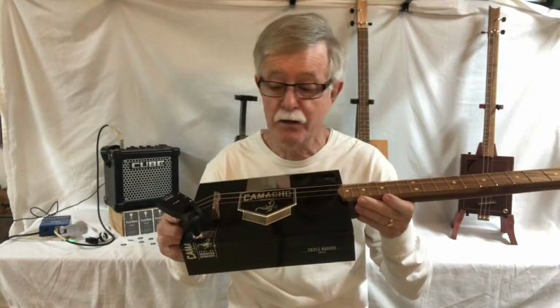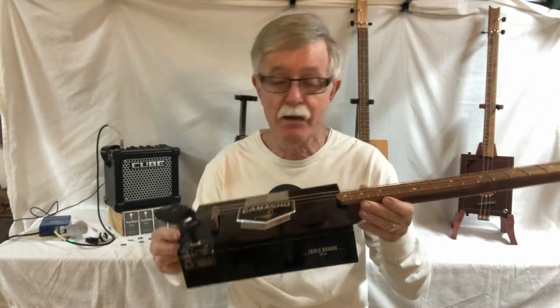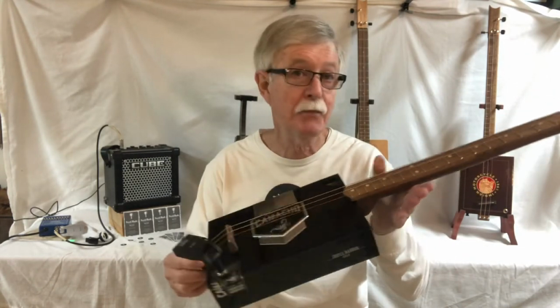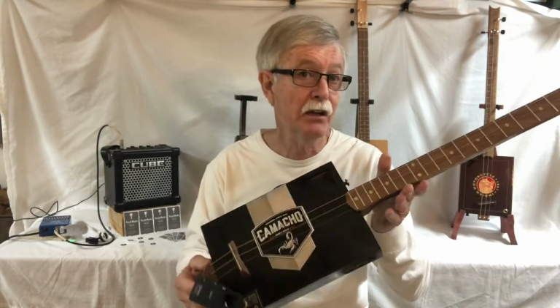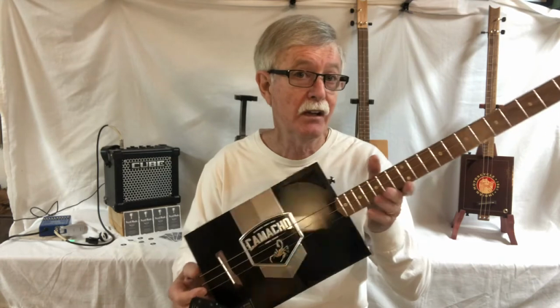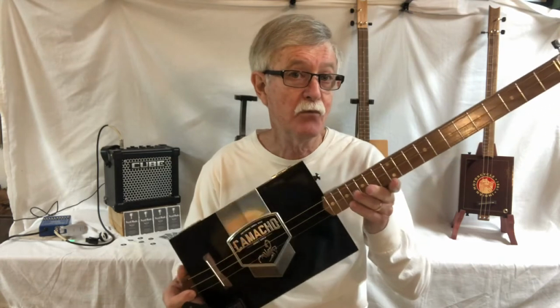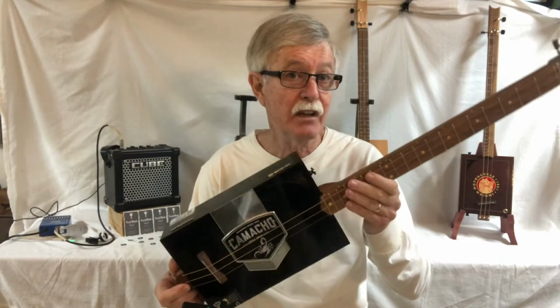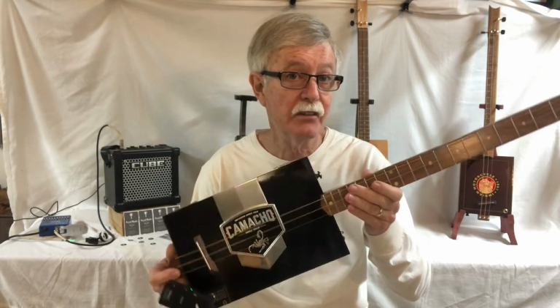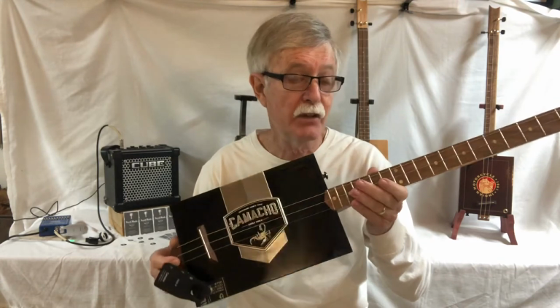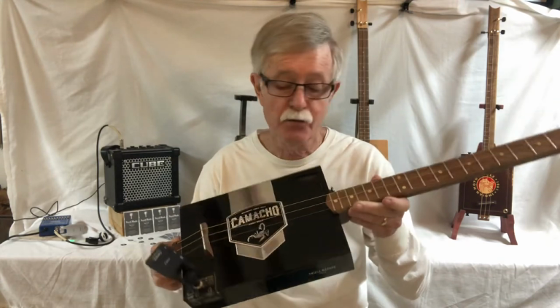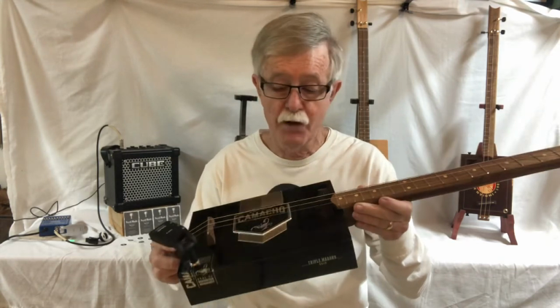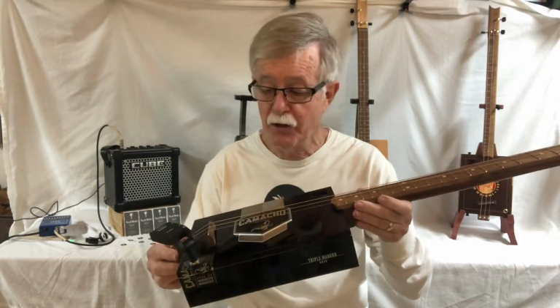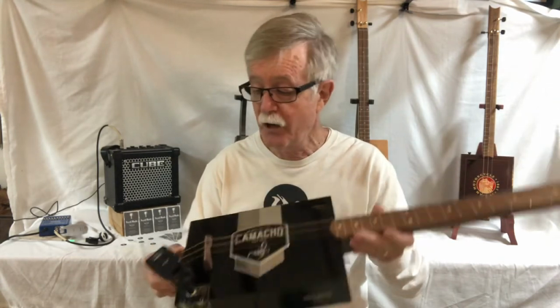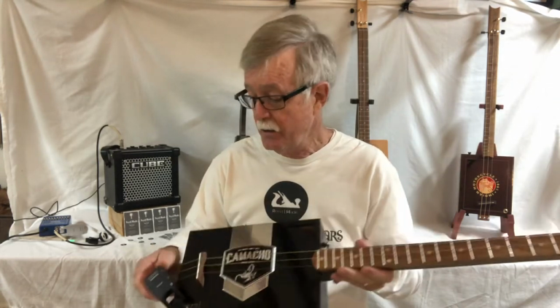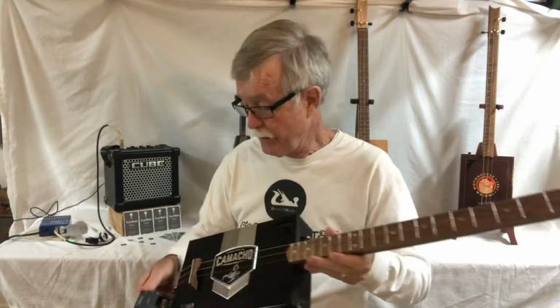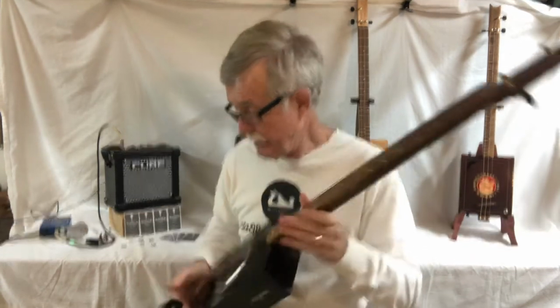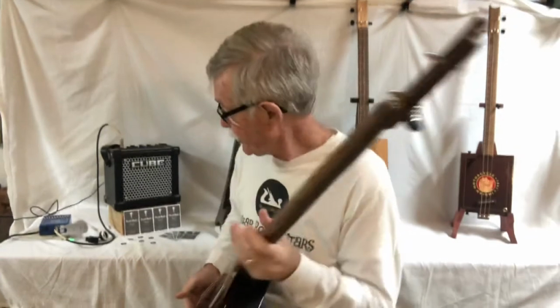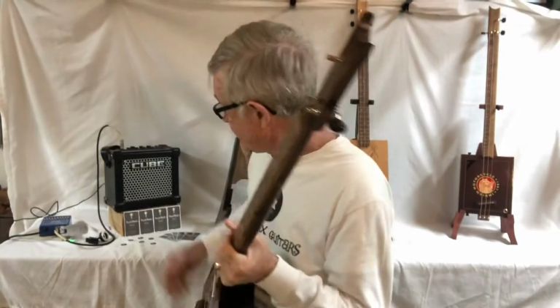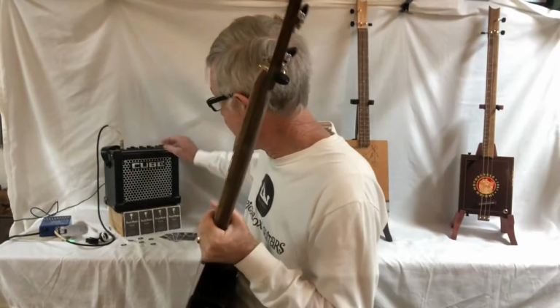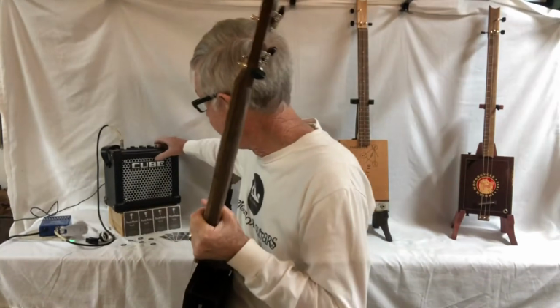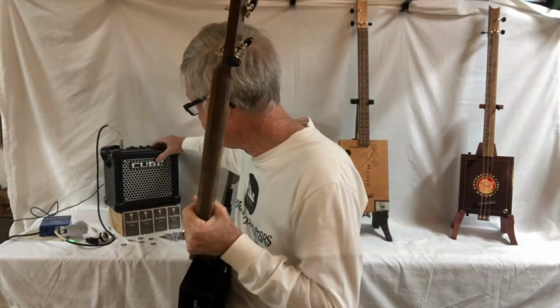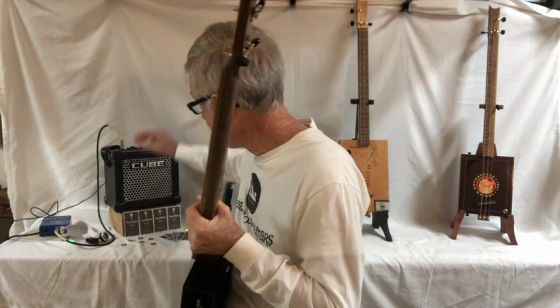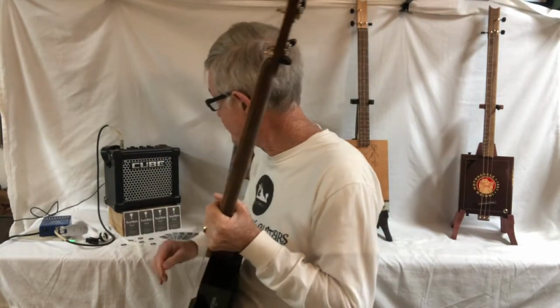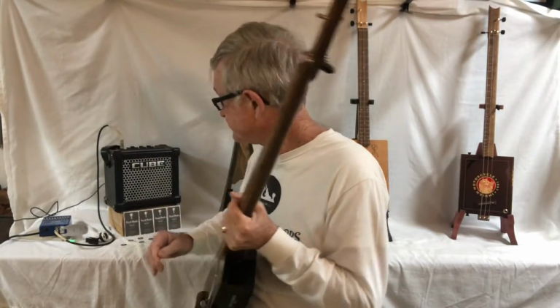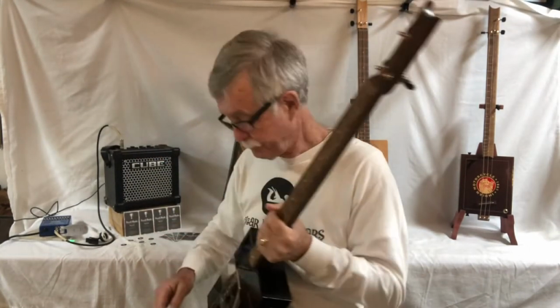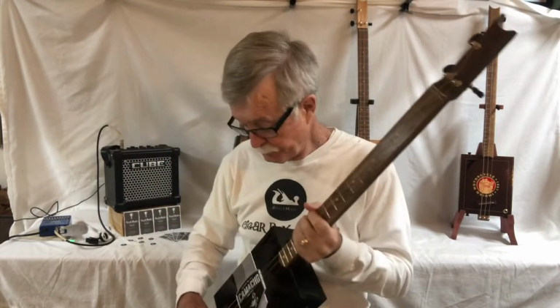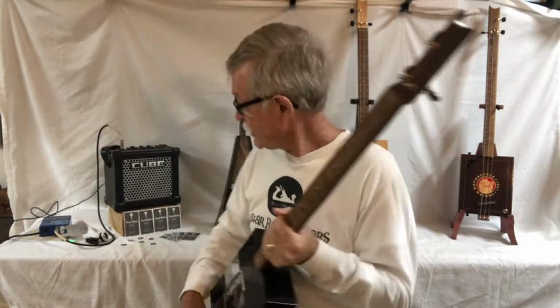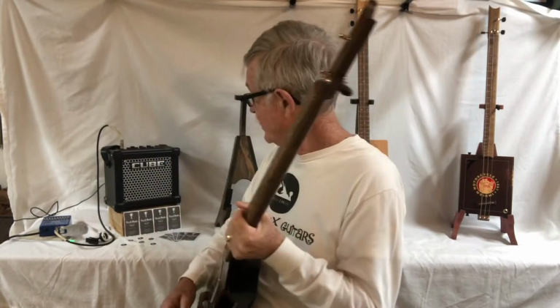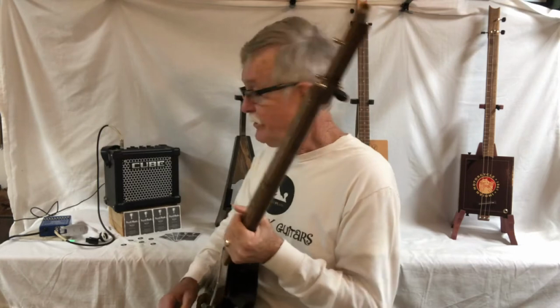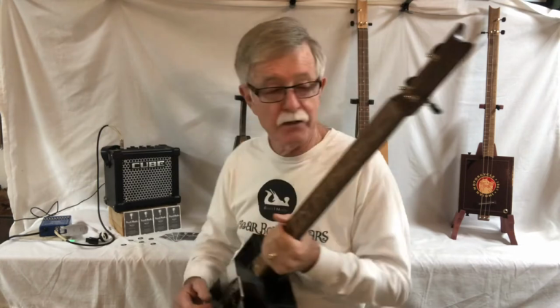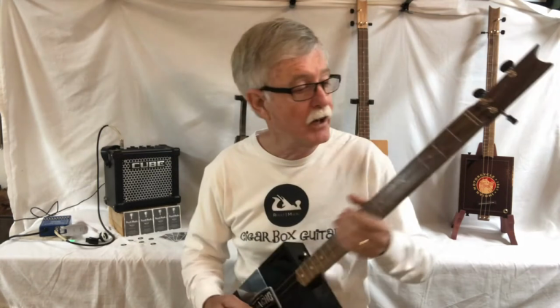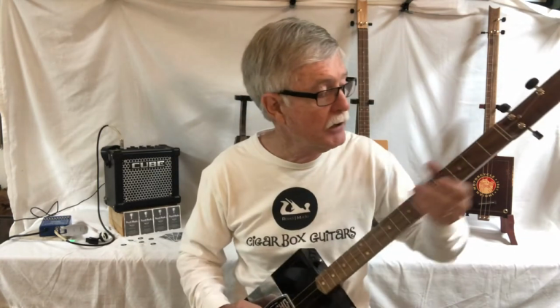You can plug just about any pedal in with it and it'll give you some wonderful tones. Let me turn this little amp on here and let you see what it sounds like plugged in.